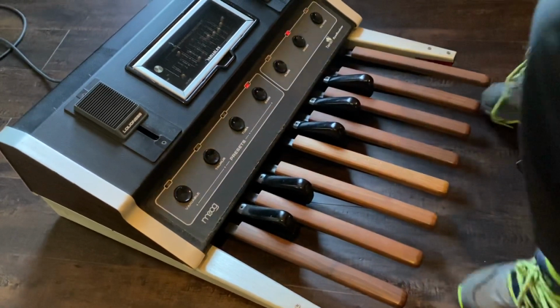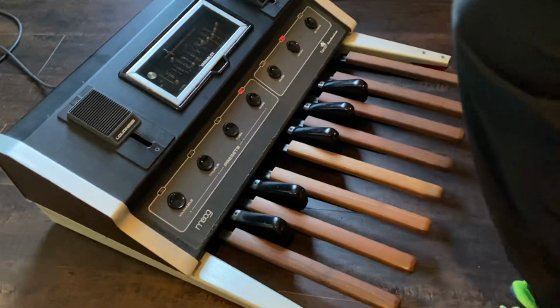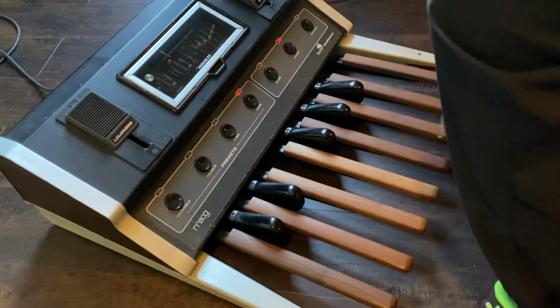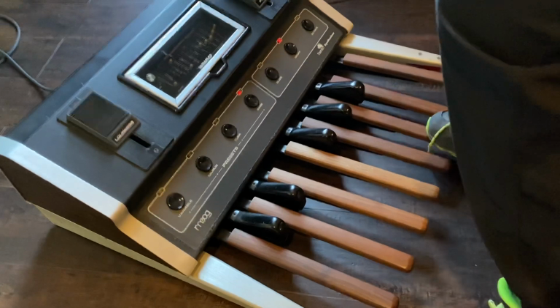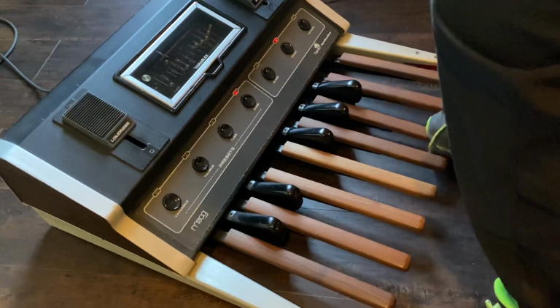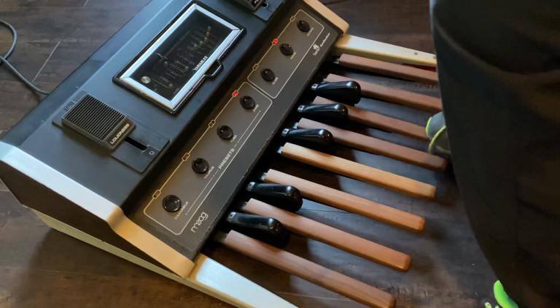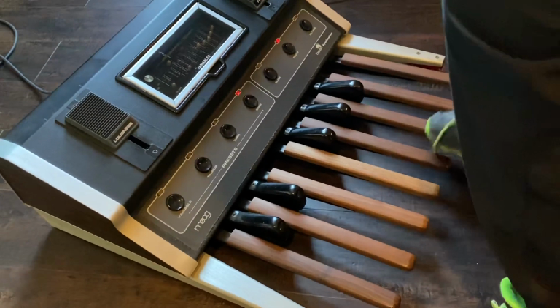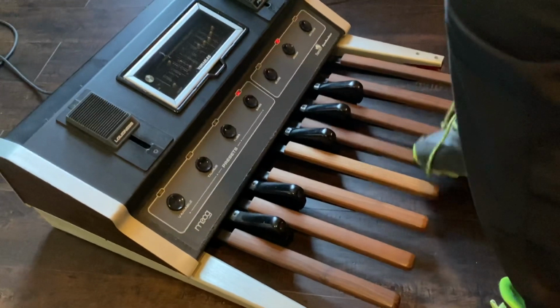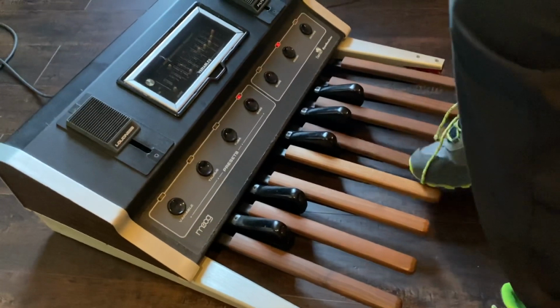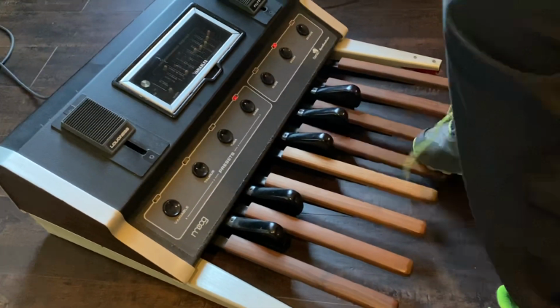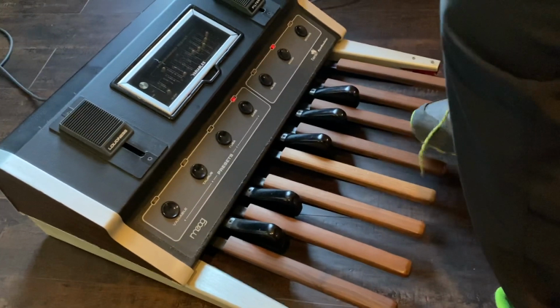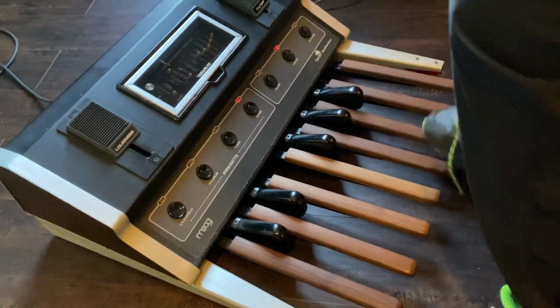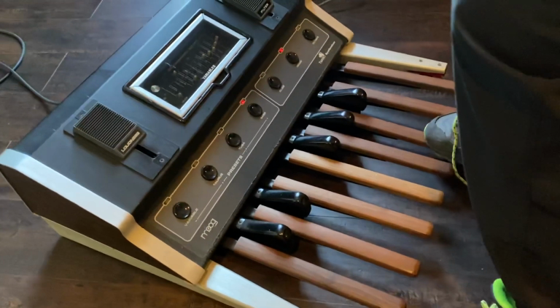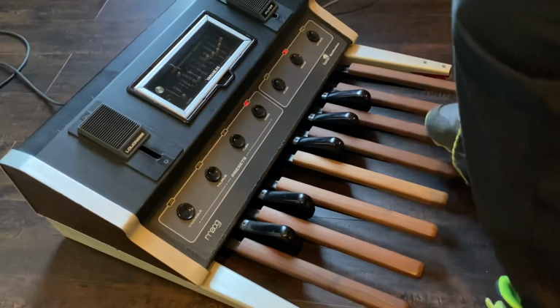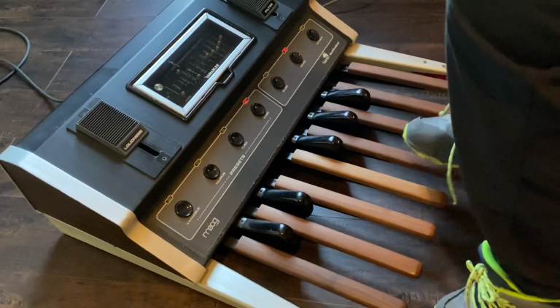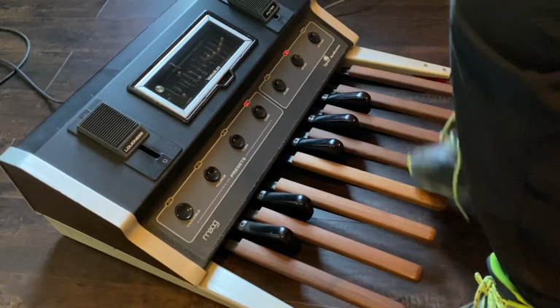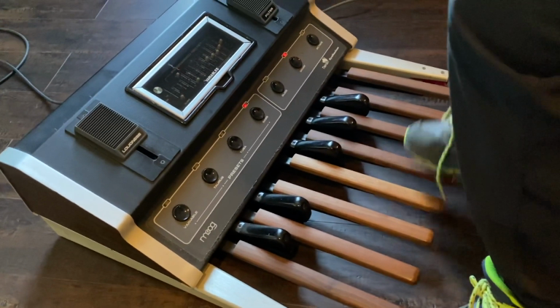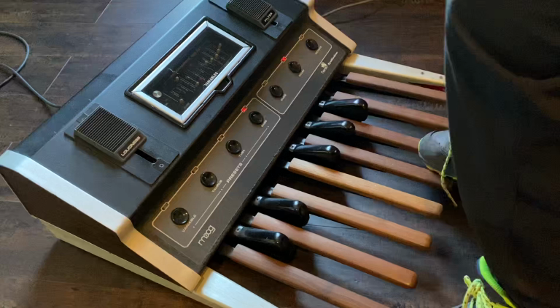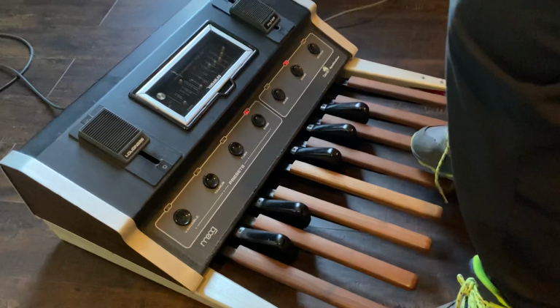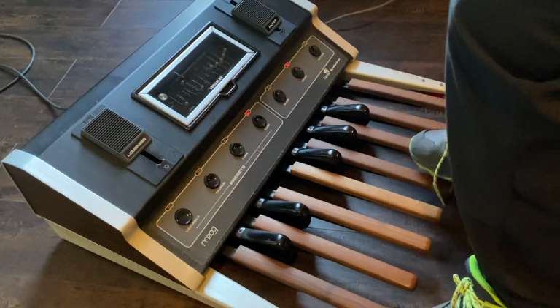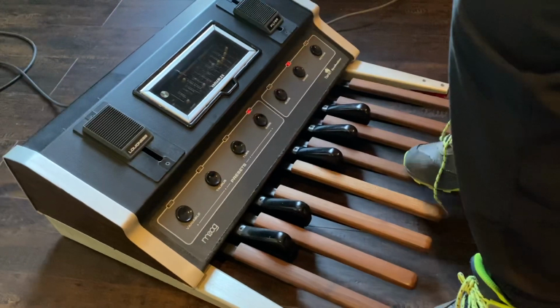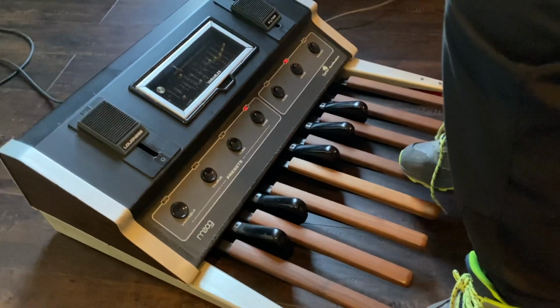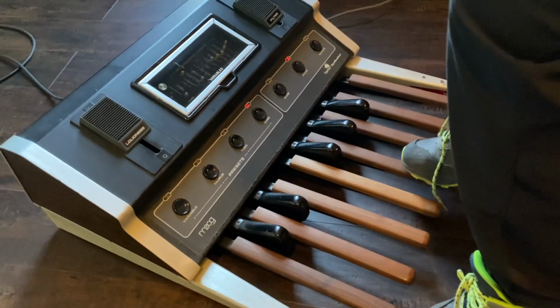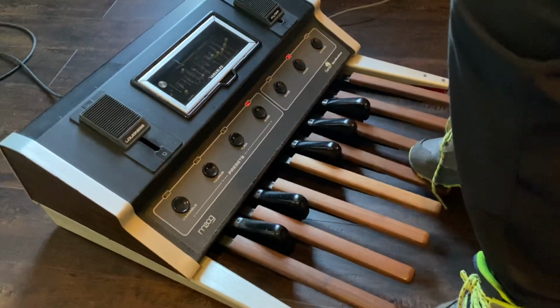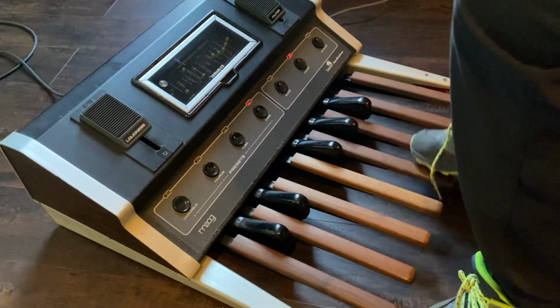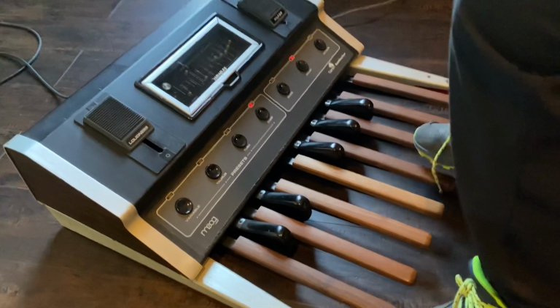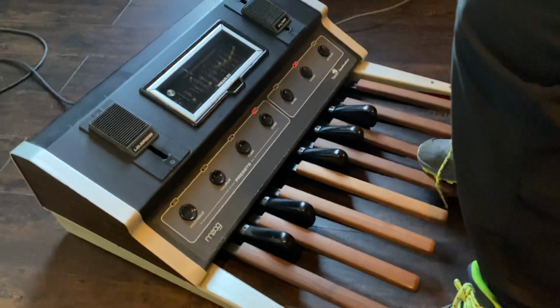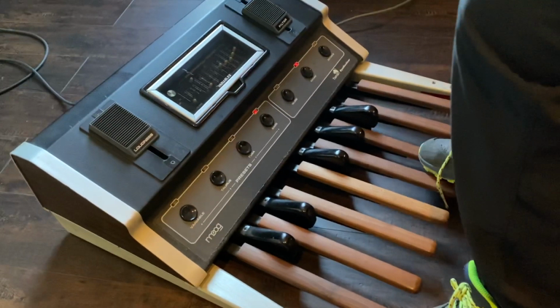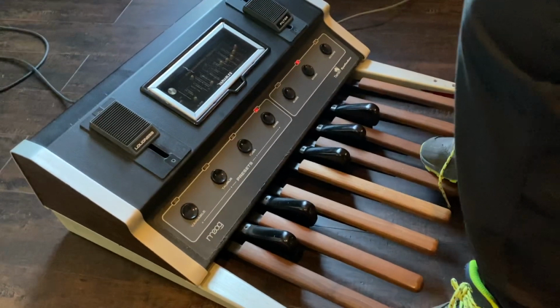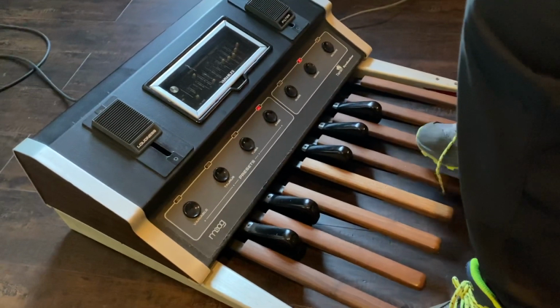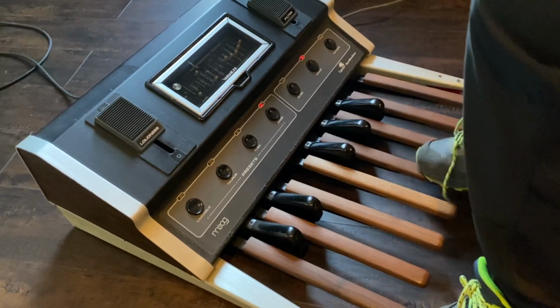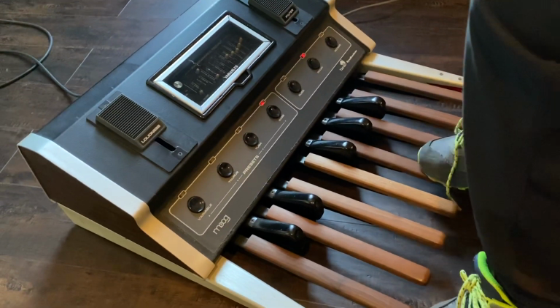Vintage. Taking you back to the late 70s here. Marshall. Genesis. Rush. Tuba. Tuba.